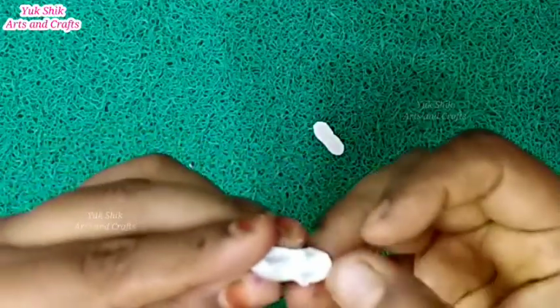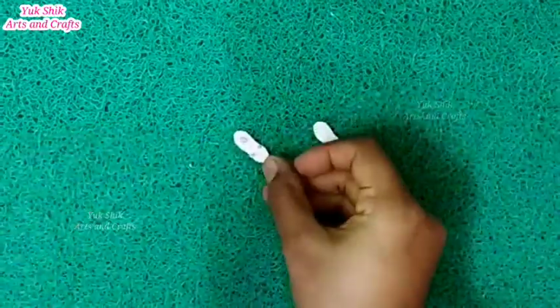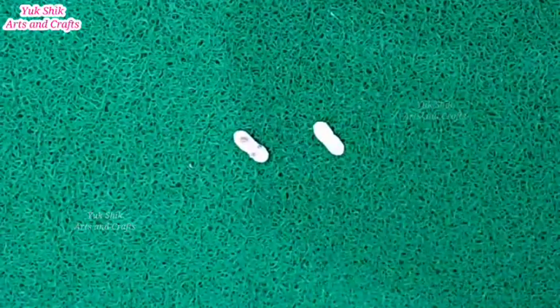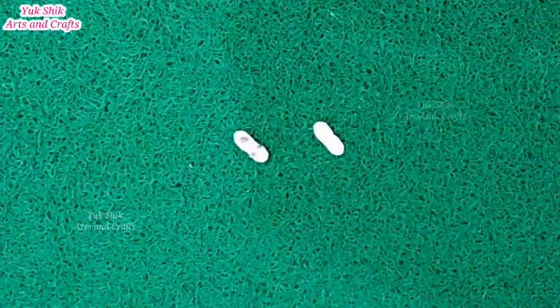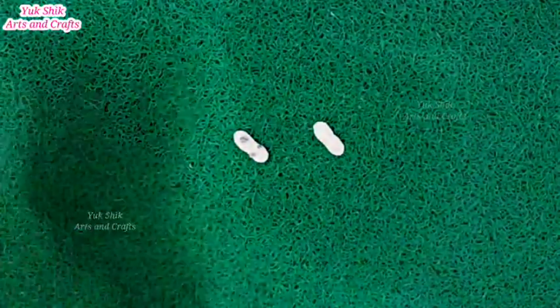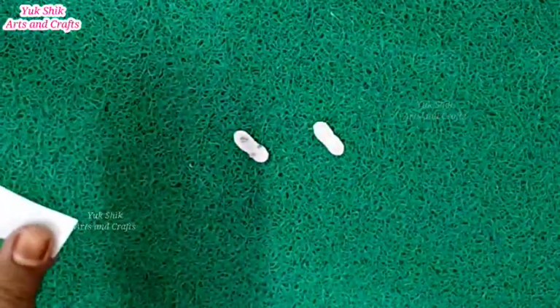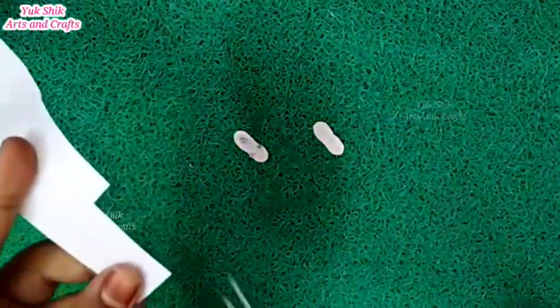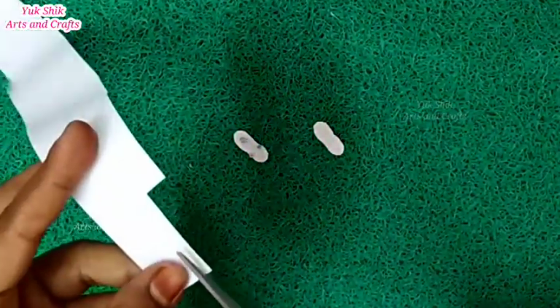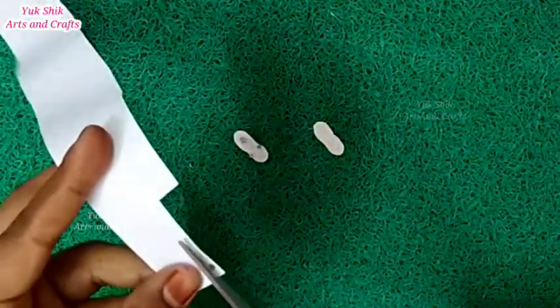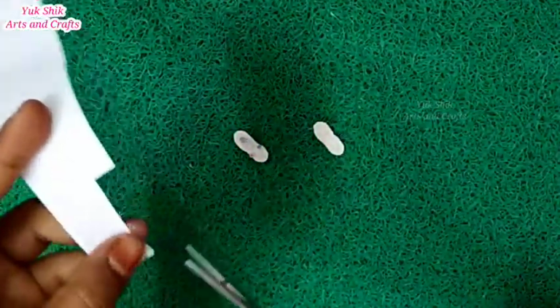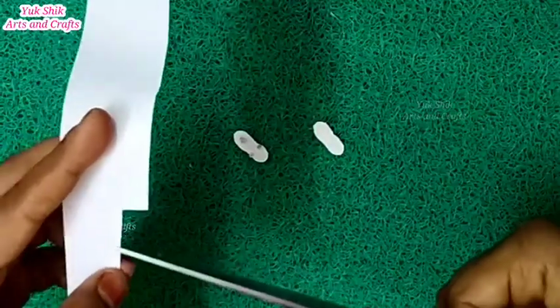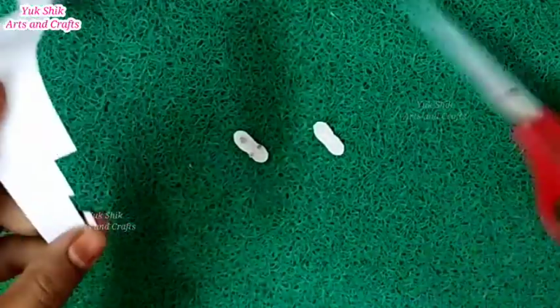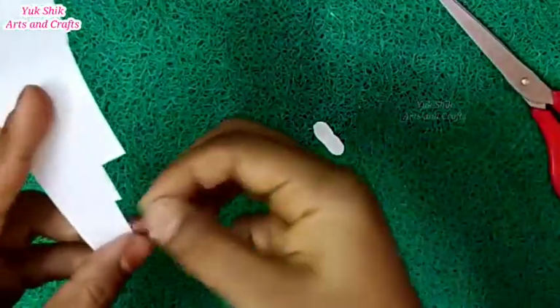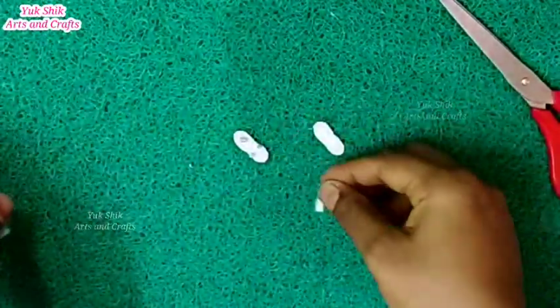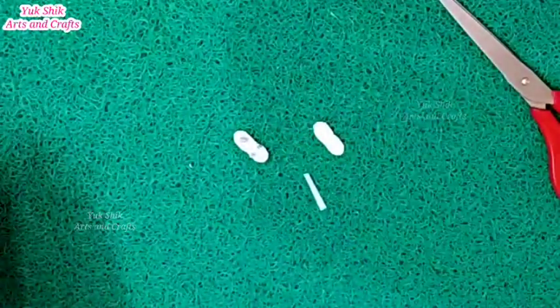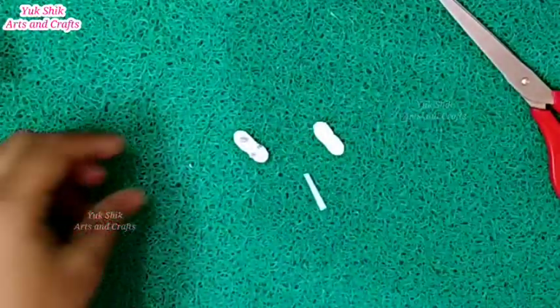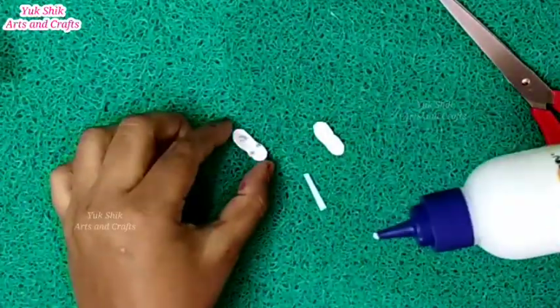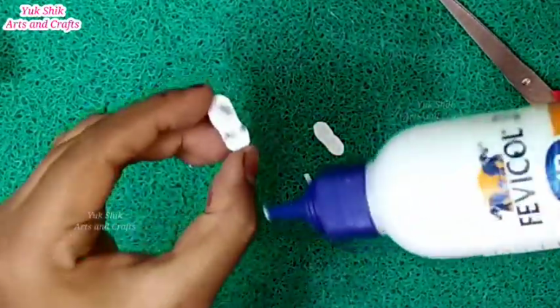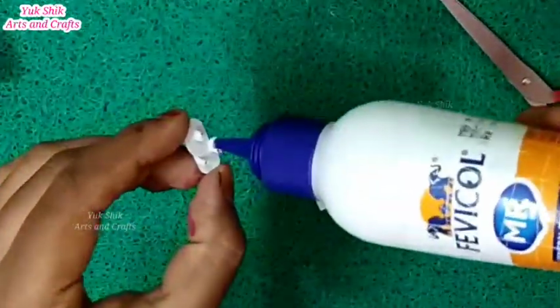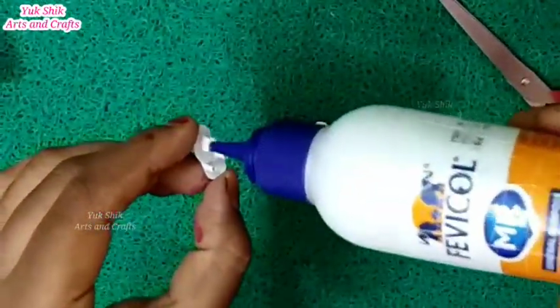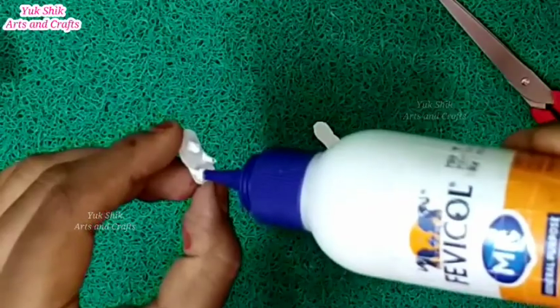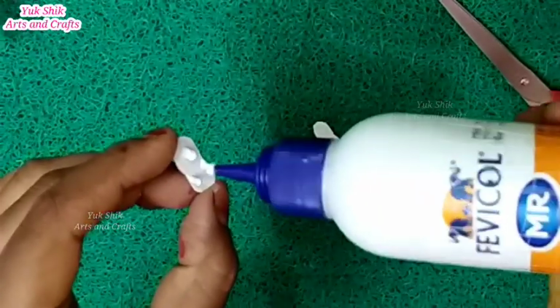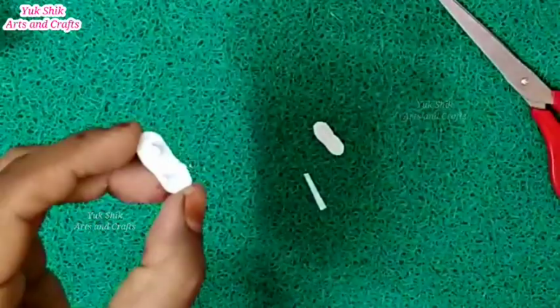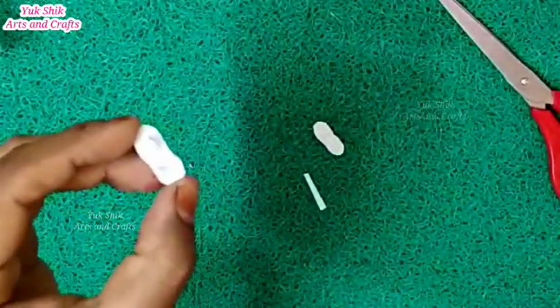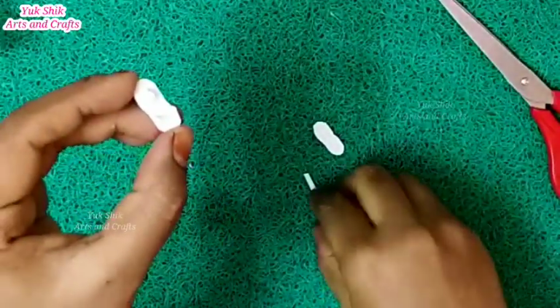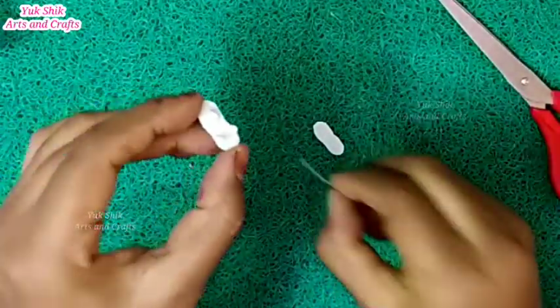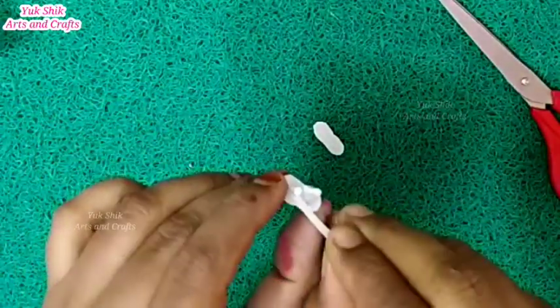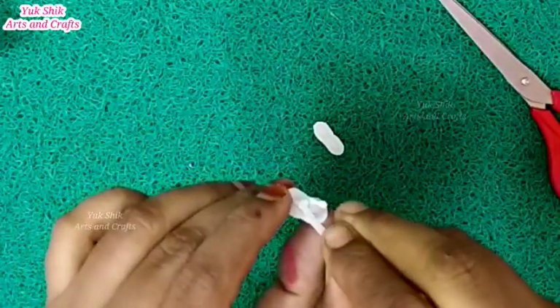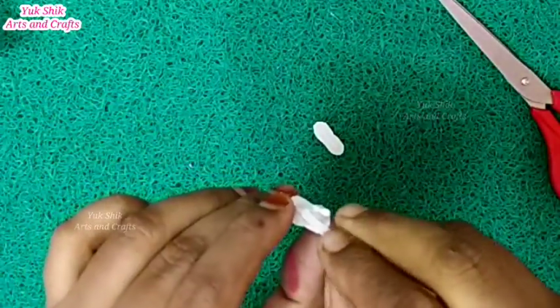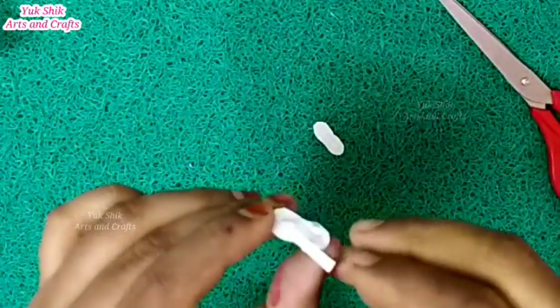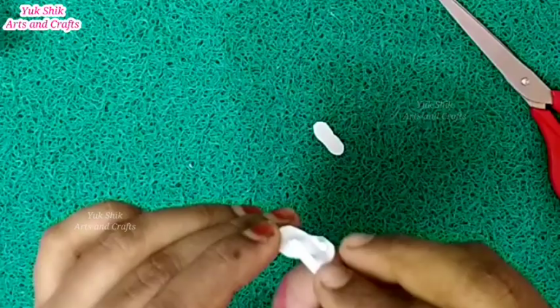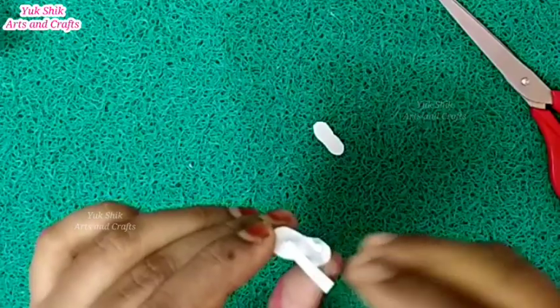Put white paper in the hand. Cut 1 piece in the hand, then 2 pieces in the hand. Then cut the paper and cut it.